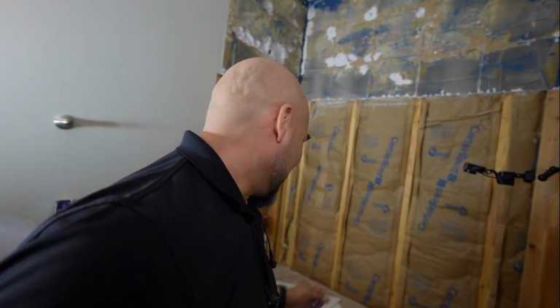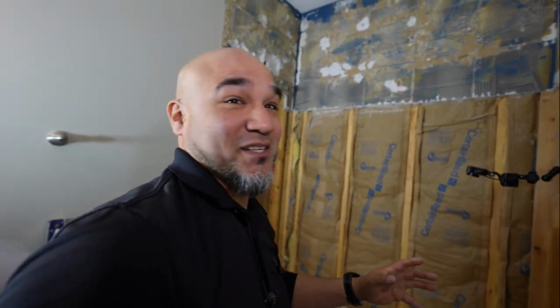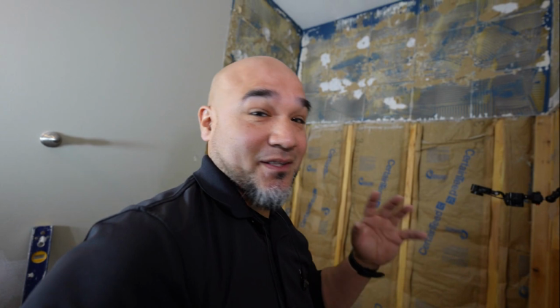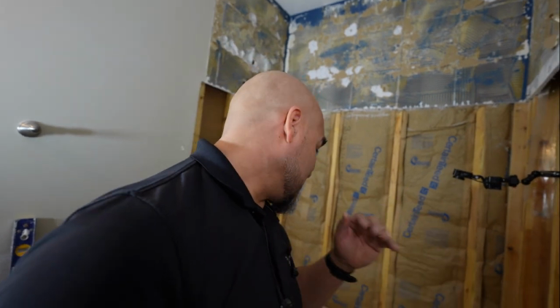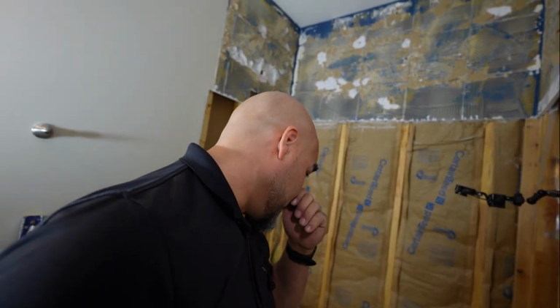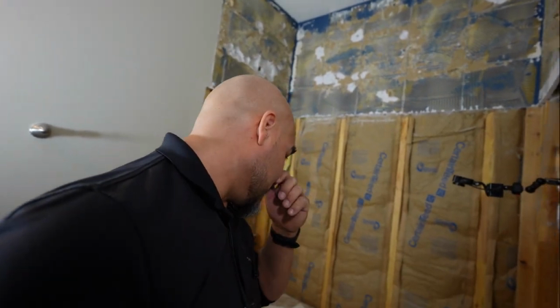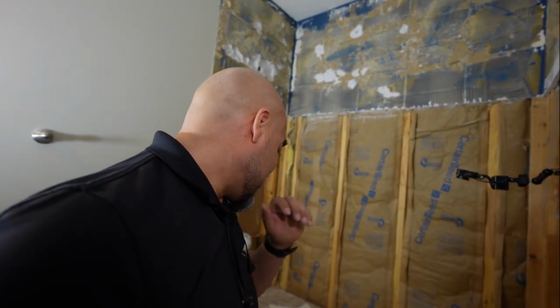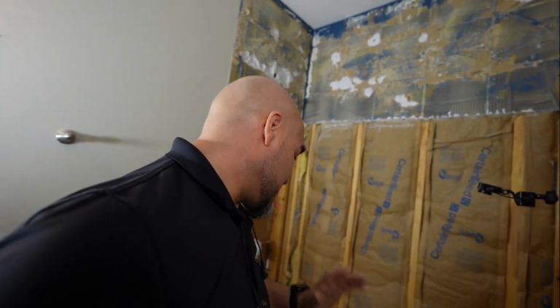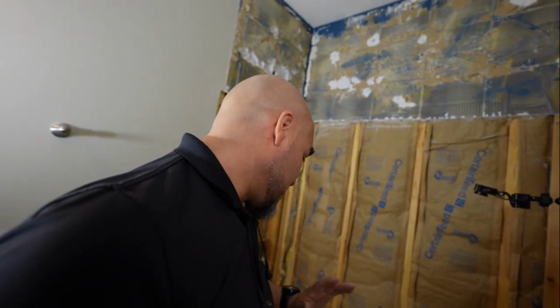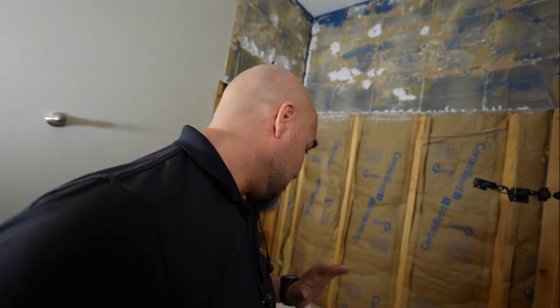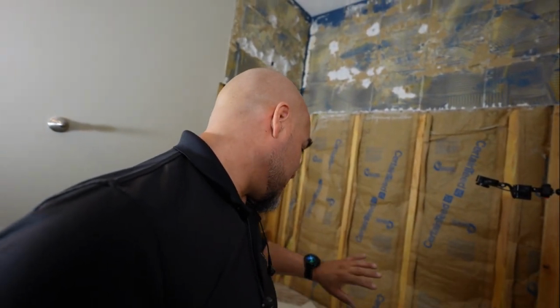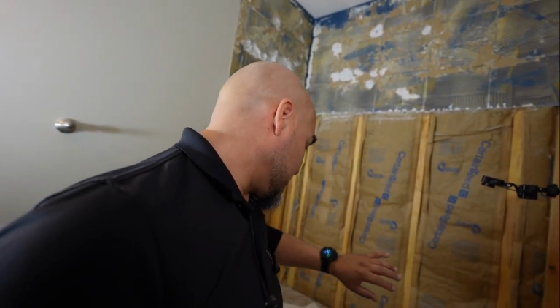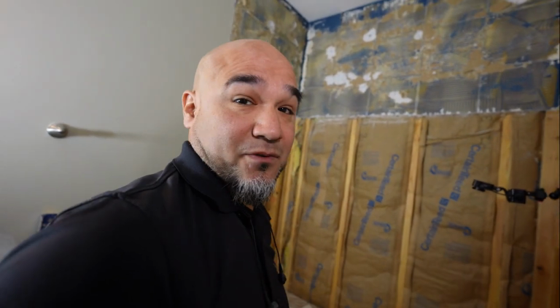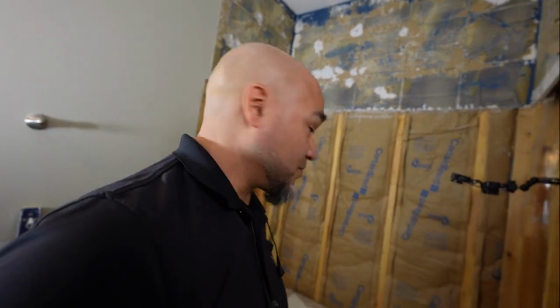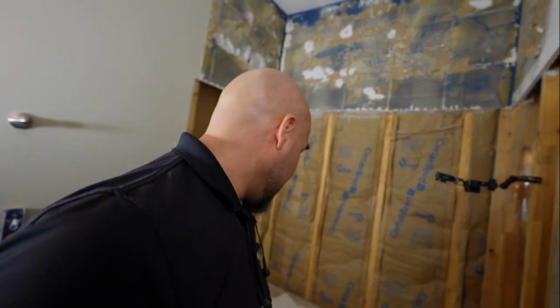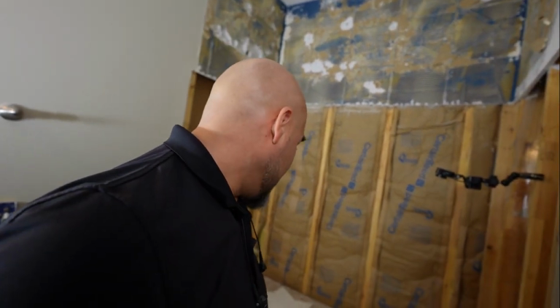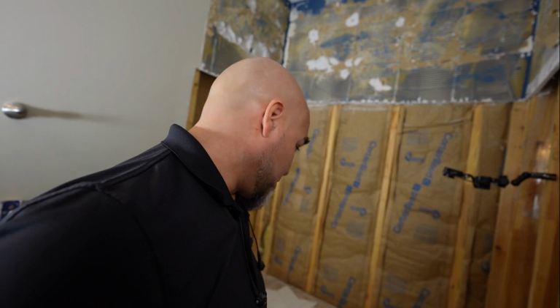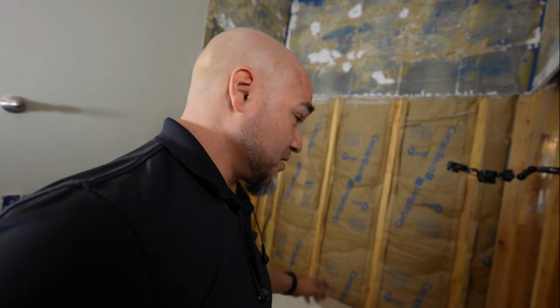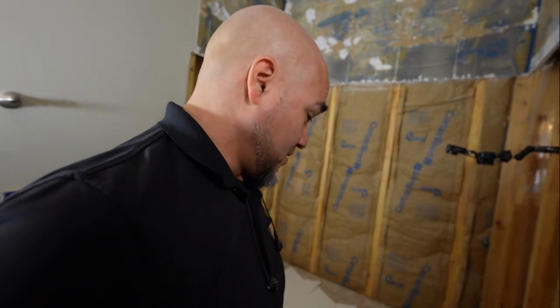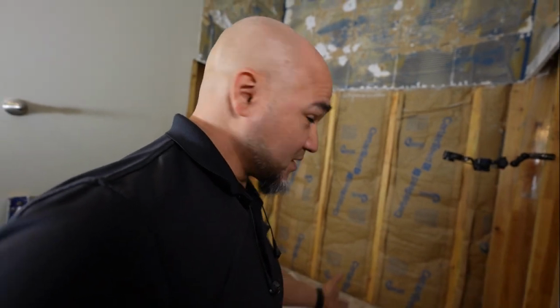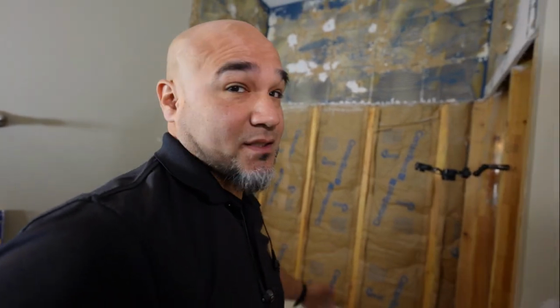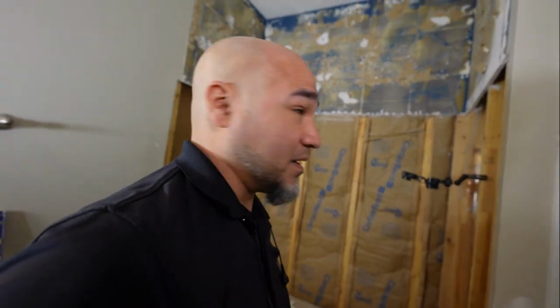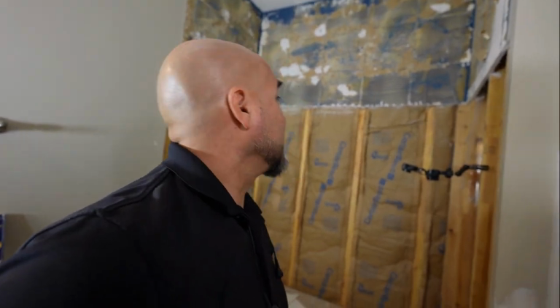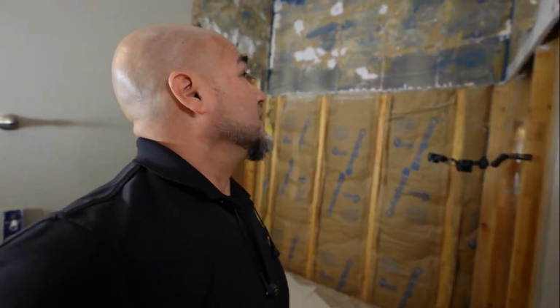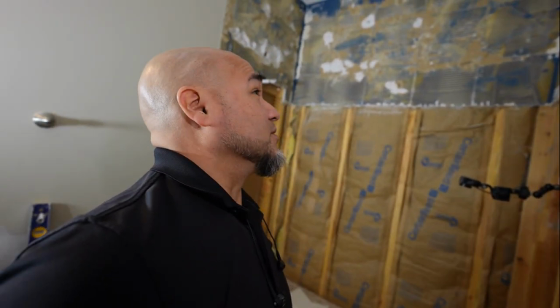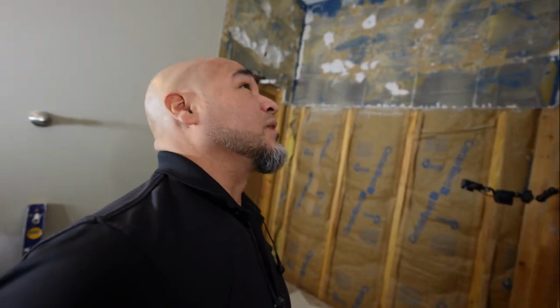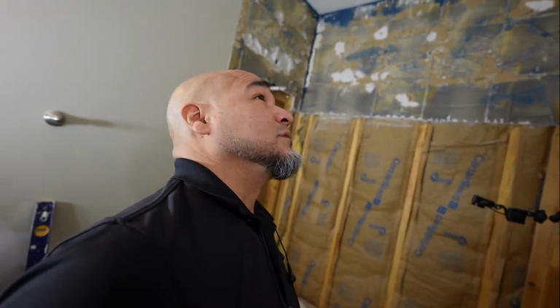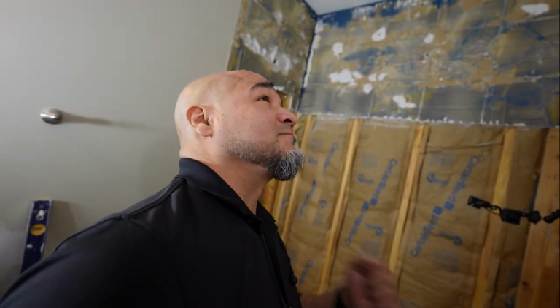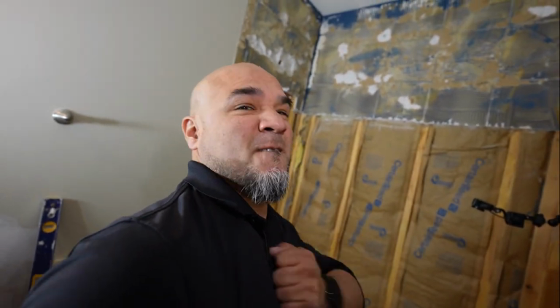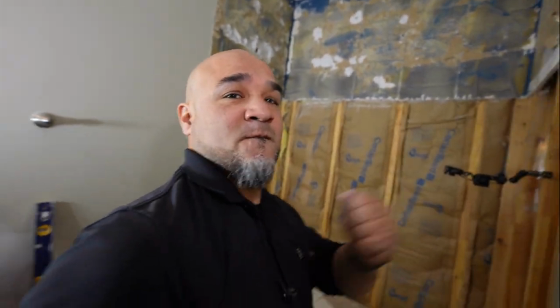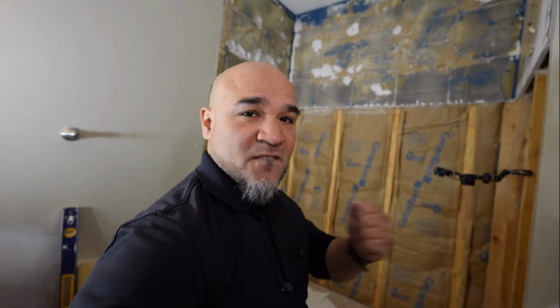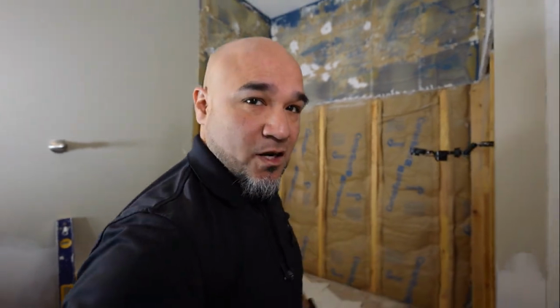I'm serious though, this is going to be difficult. This is going to be one of the most difficult bathrooms I've ever installed — or showers — and this is just a tub surround. So let's go!